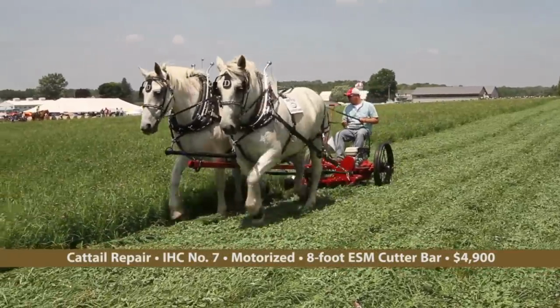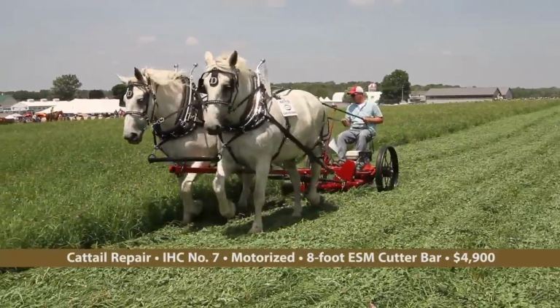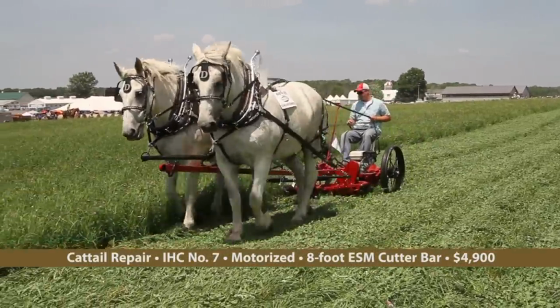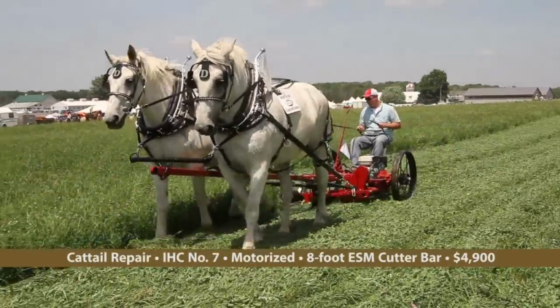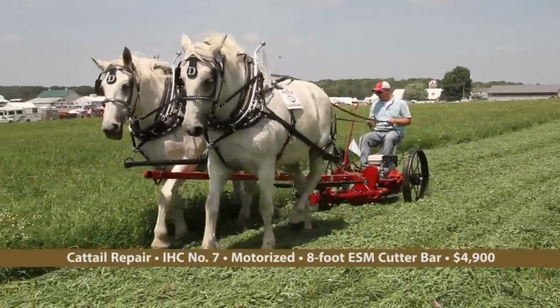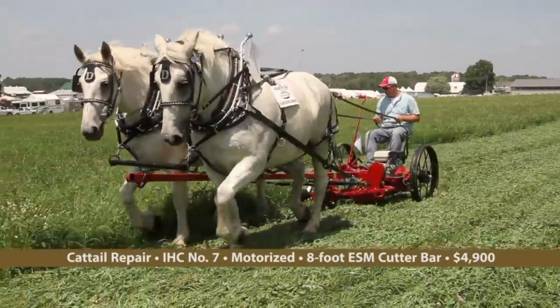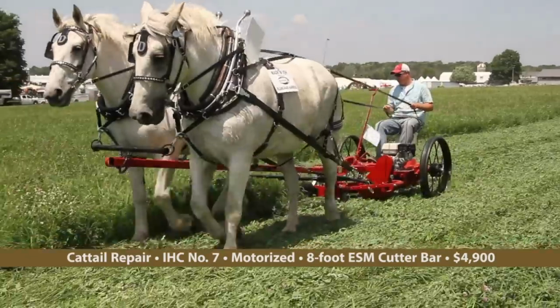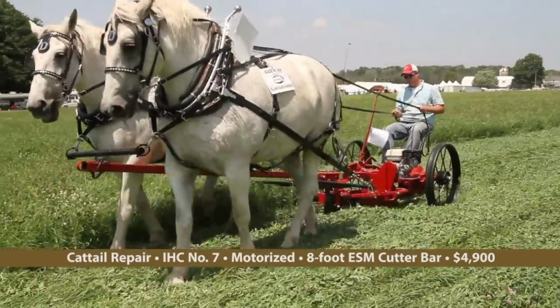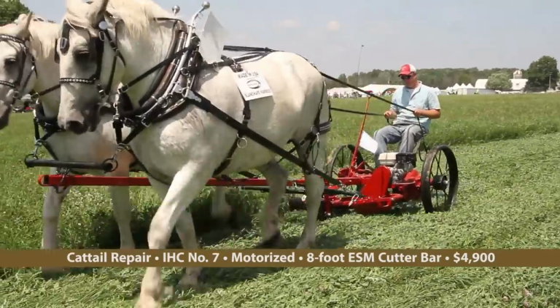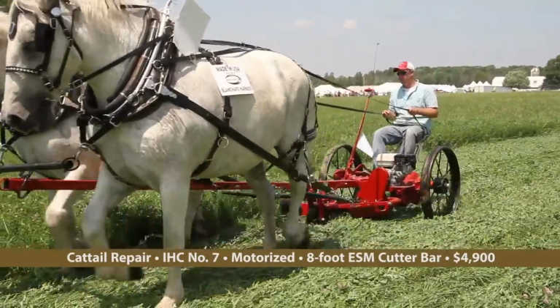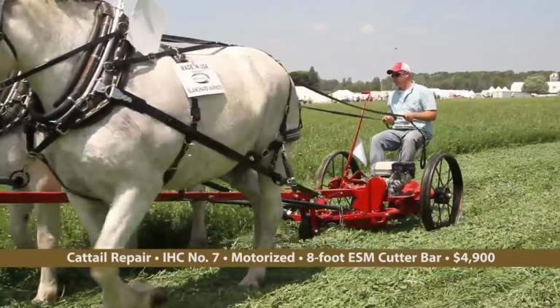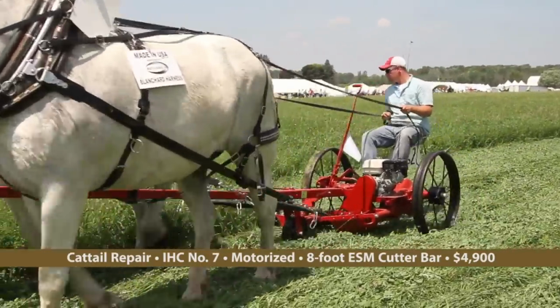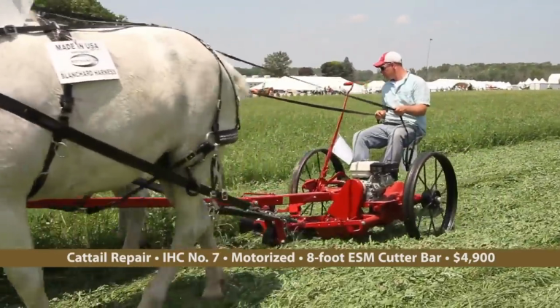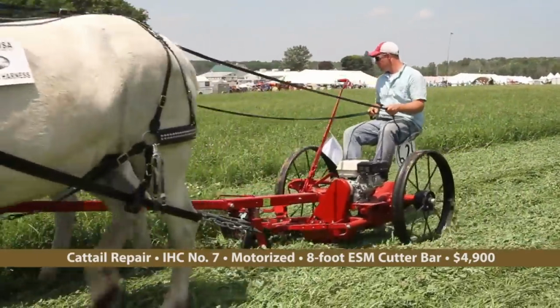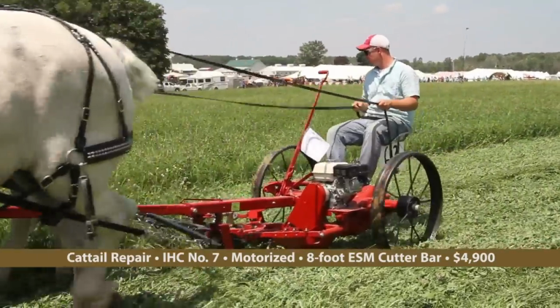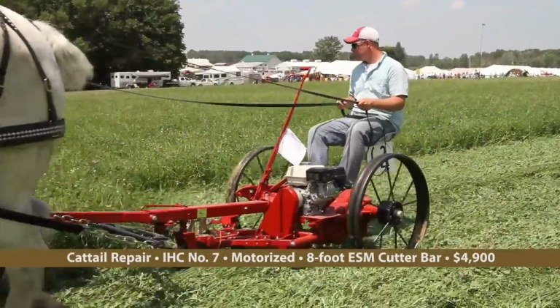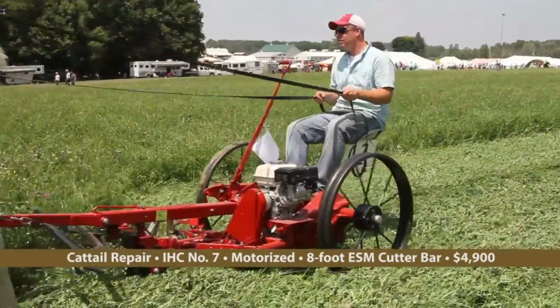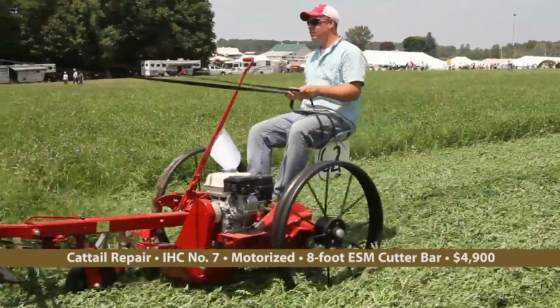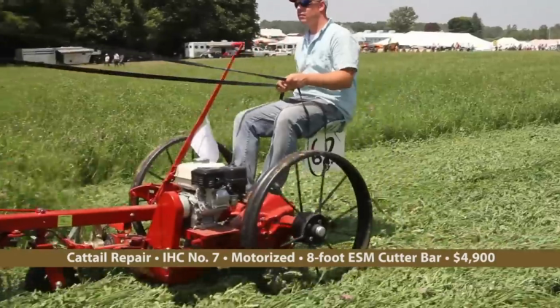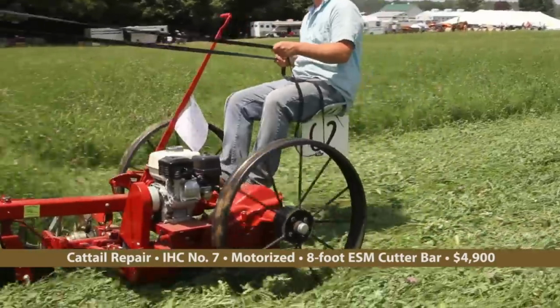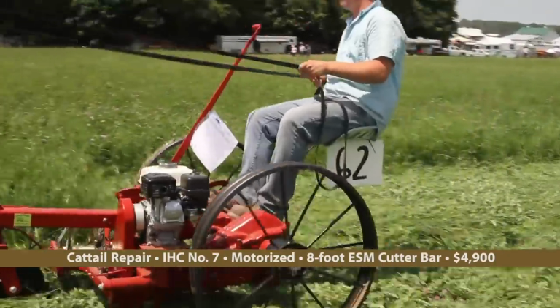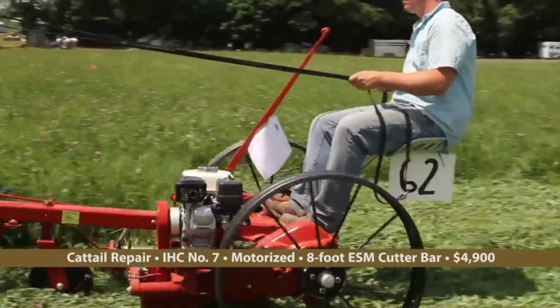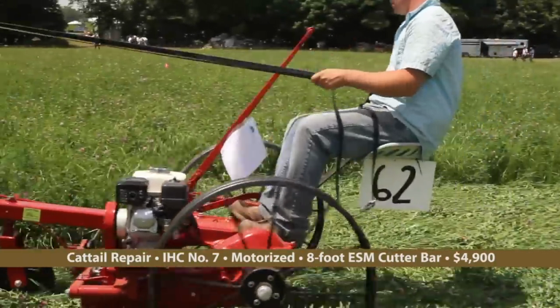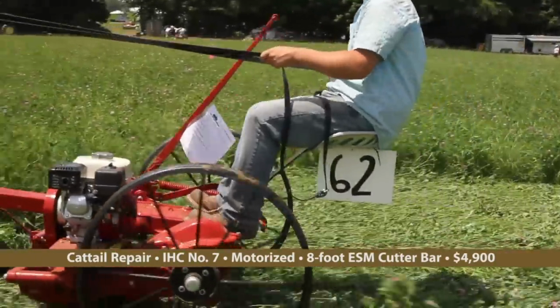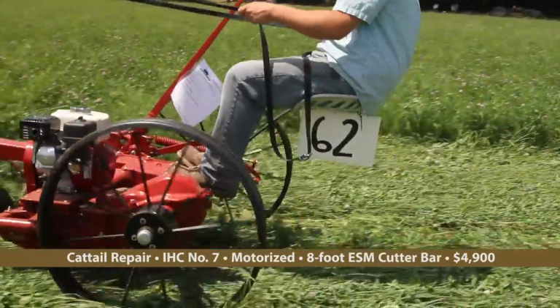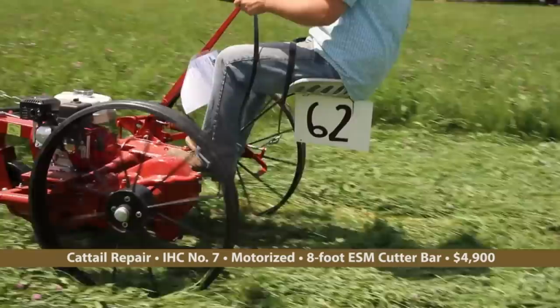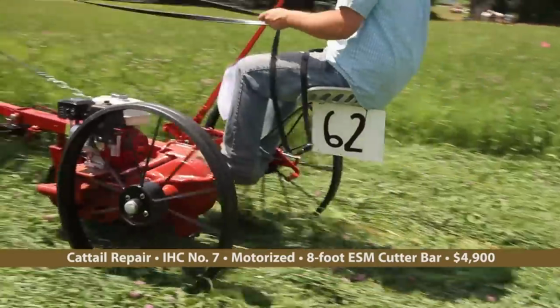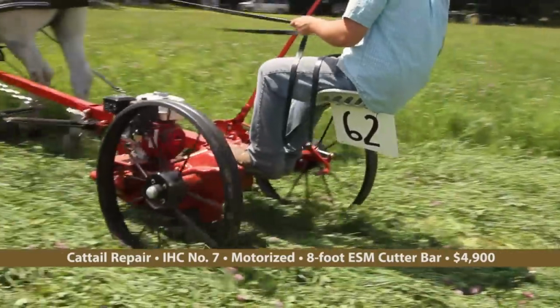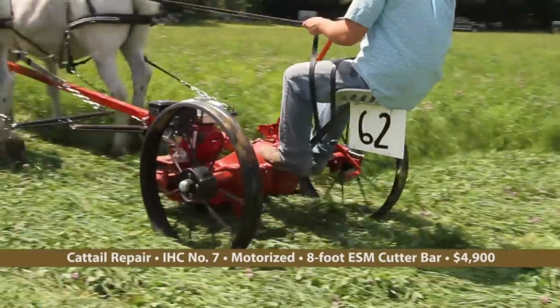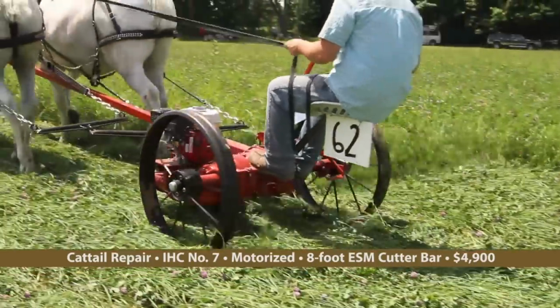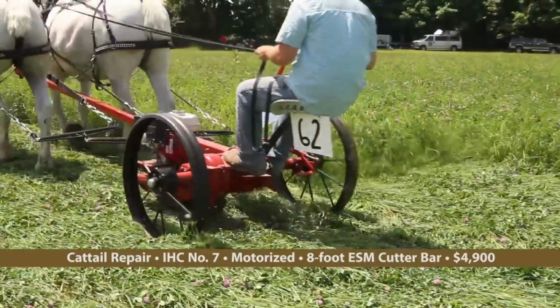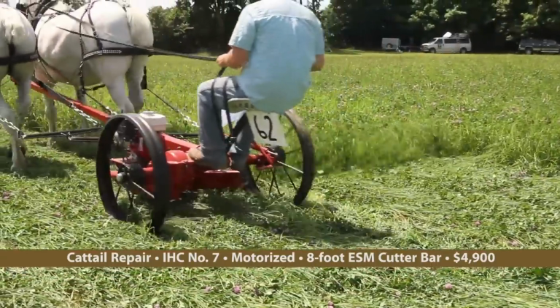And if you prefer a McCormick No. 7 mower, Cattail Repair brought one of those refitted with an ESM double-action 8-foot cutter bar and powered by a gasoline engine.